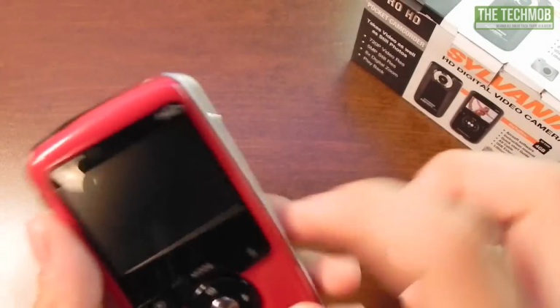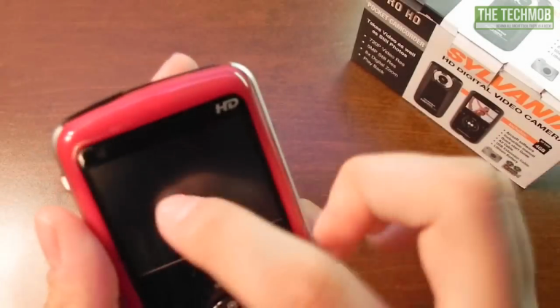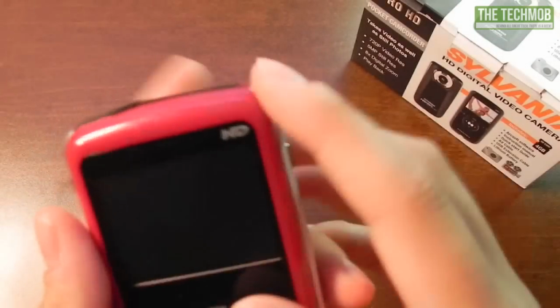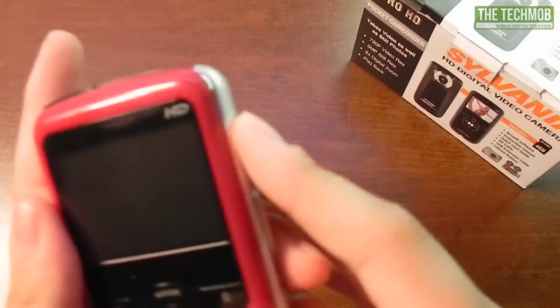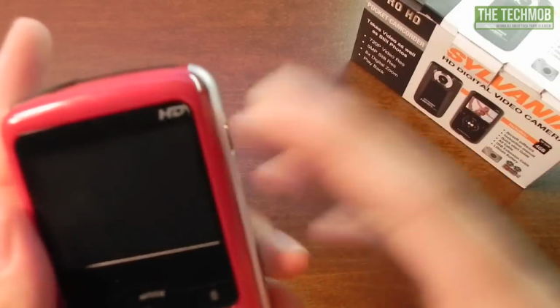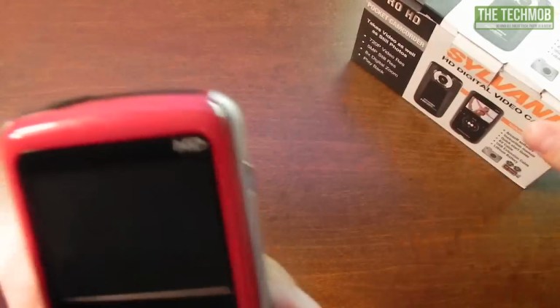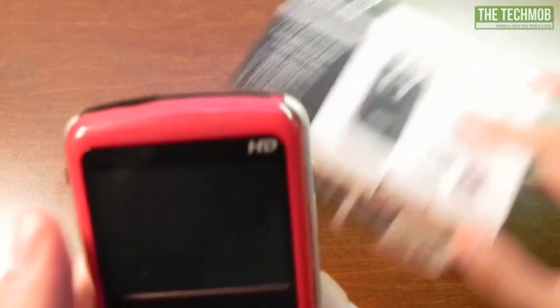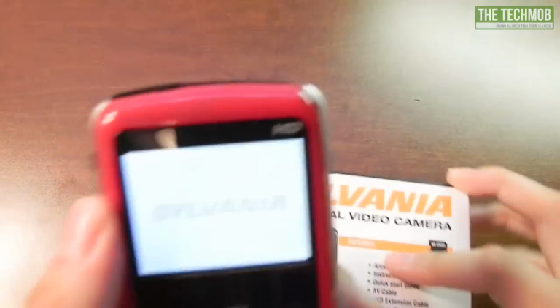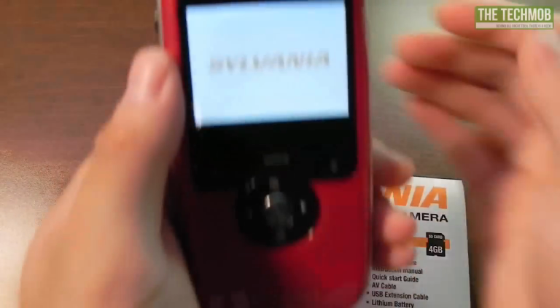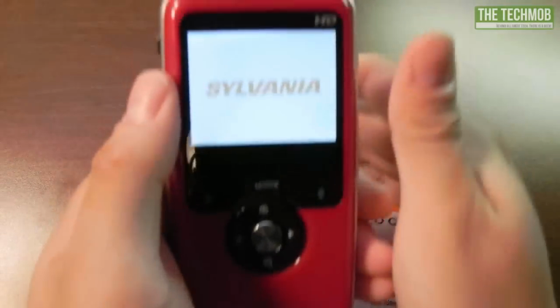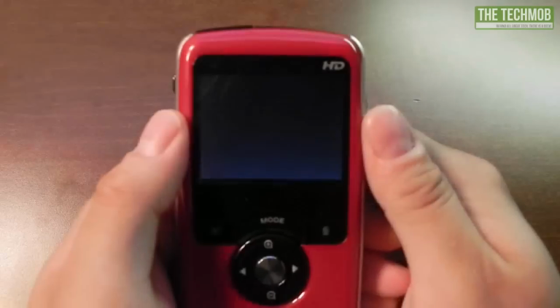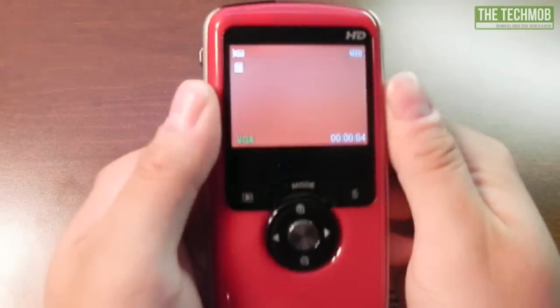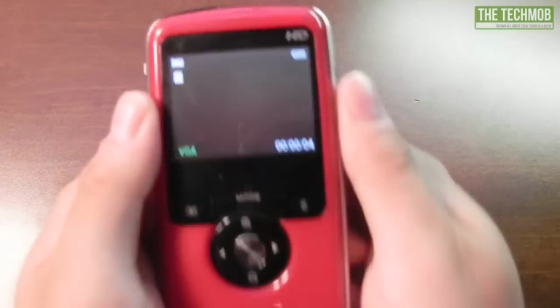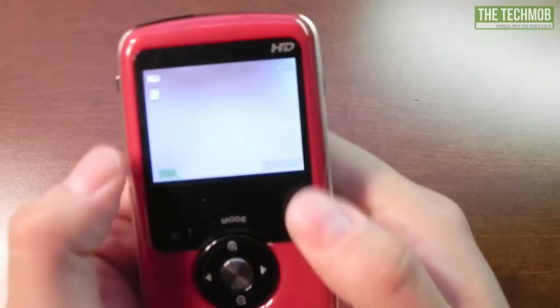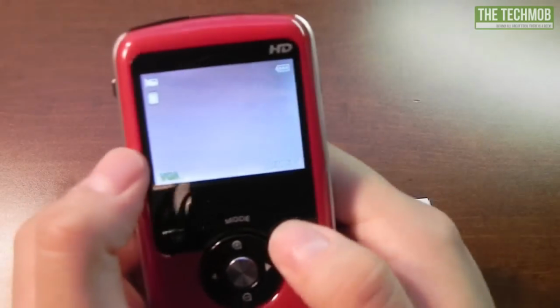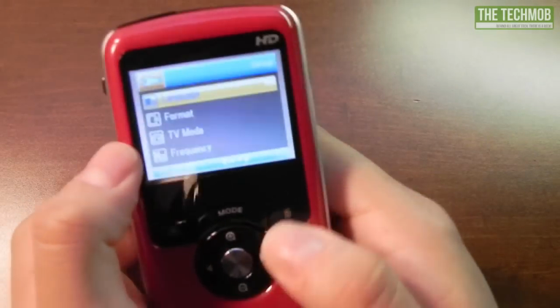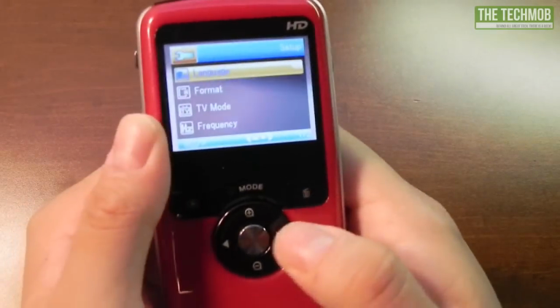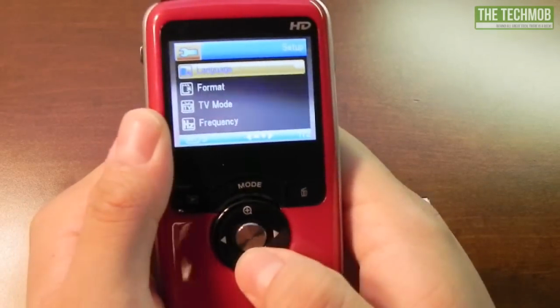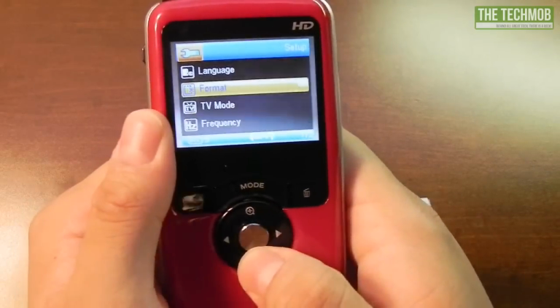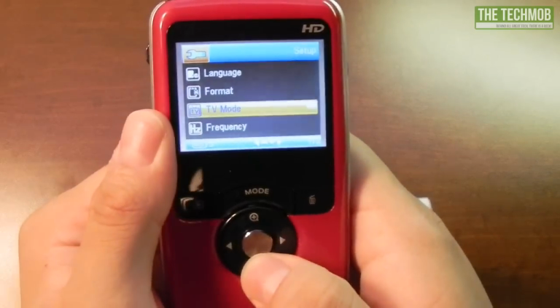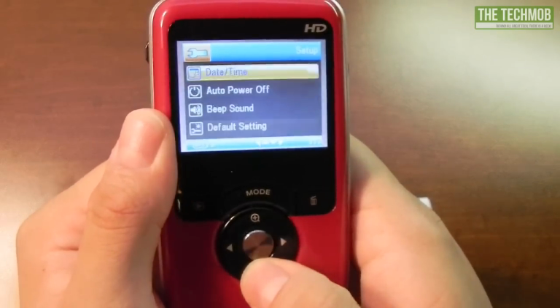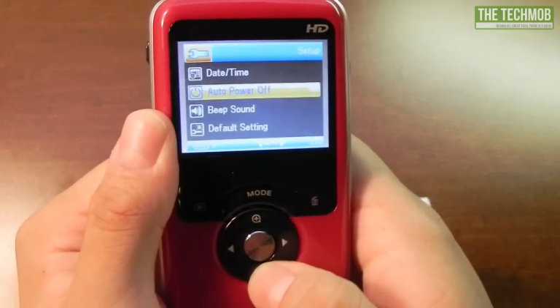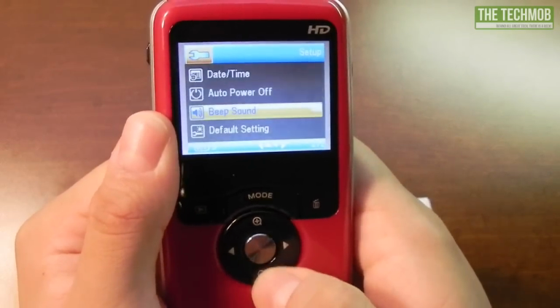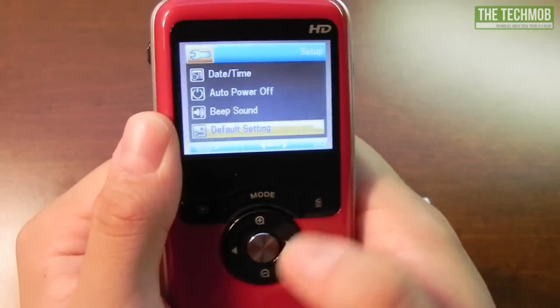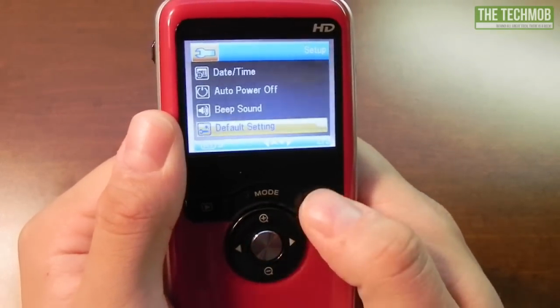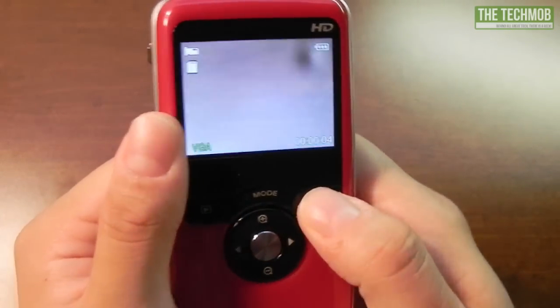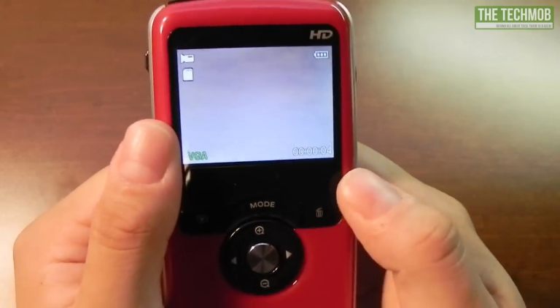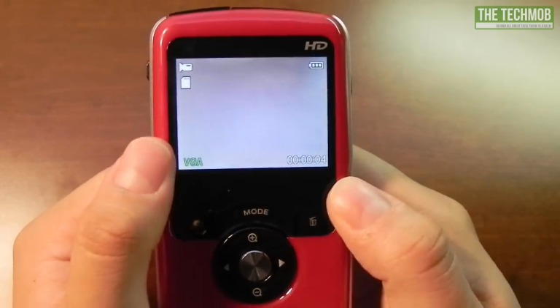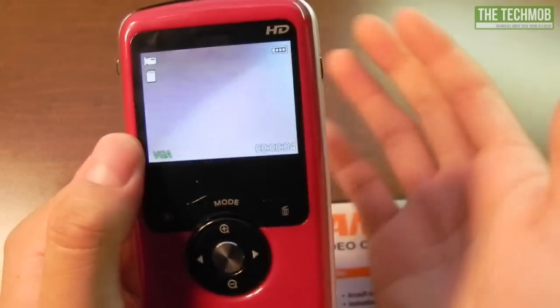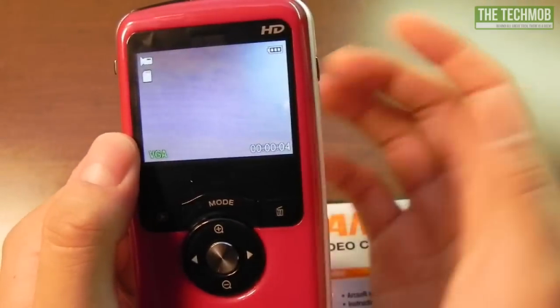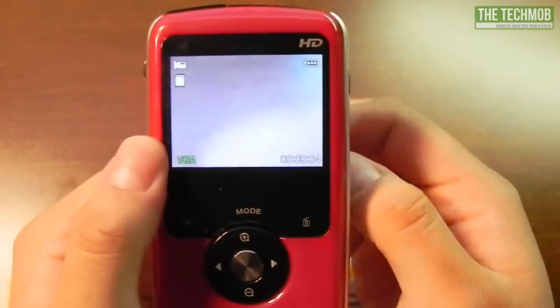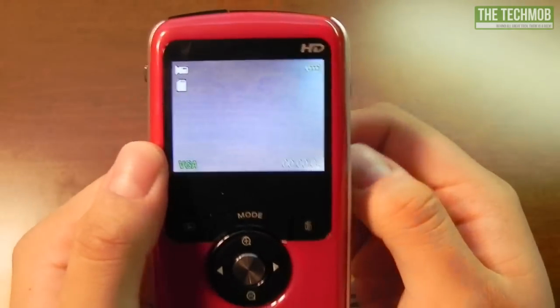The menu system for the camera is very easy to use. As you can see, there's not a whole lot of buttons or options to go through, which is good in my opinion.